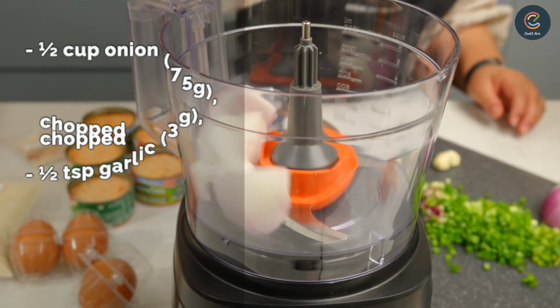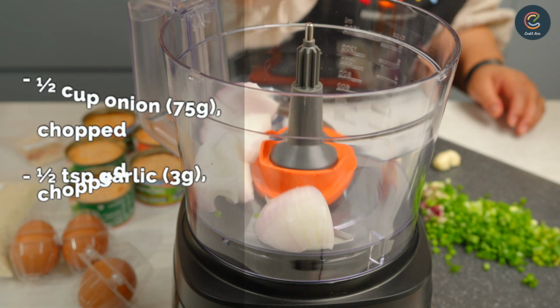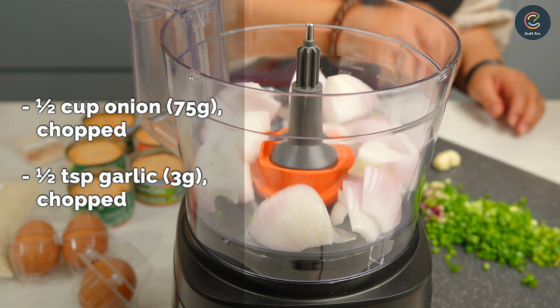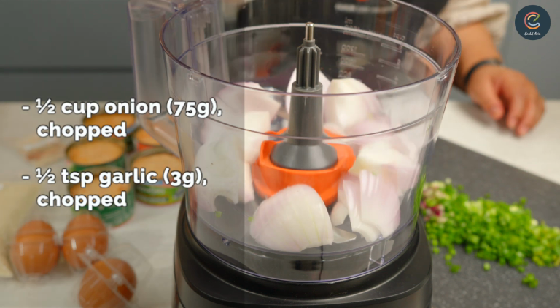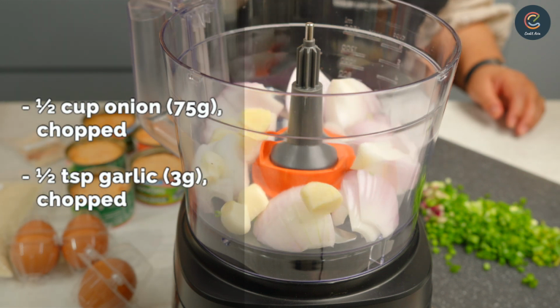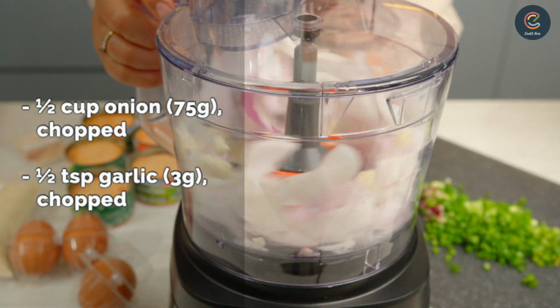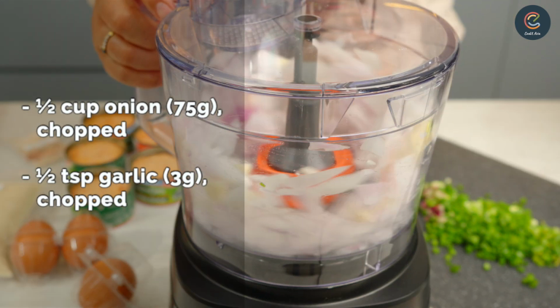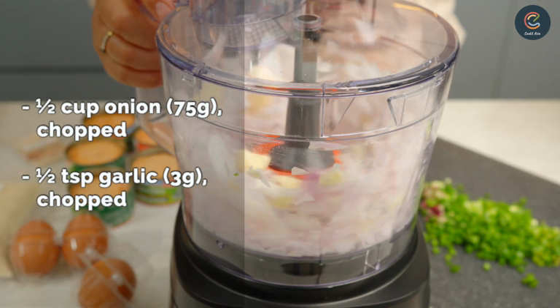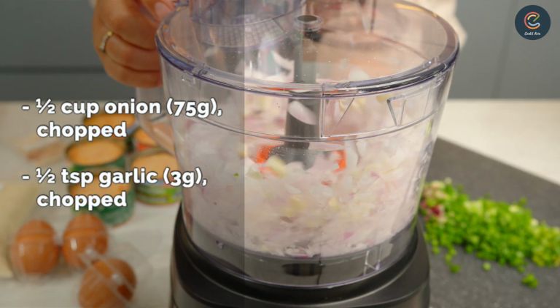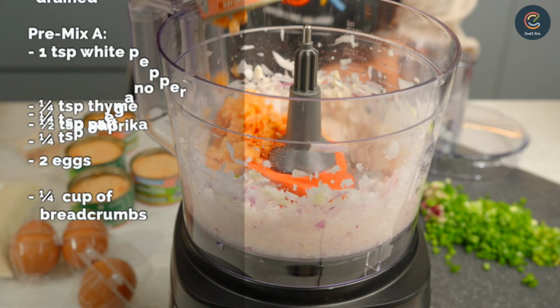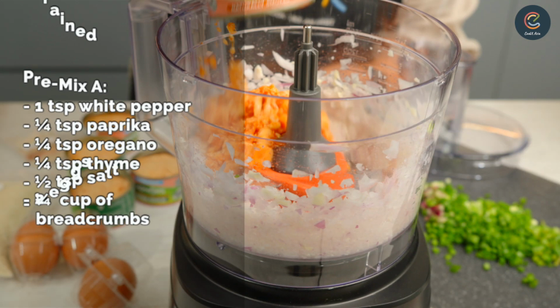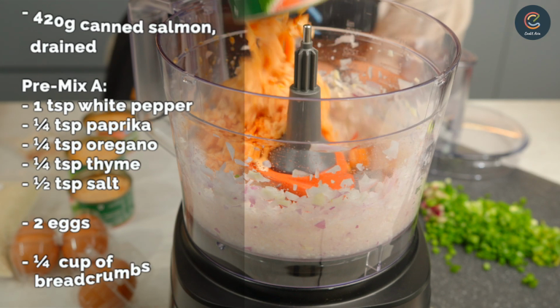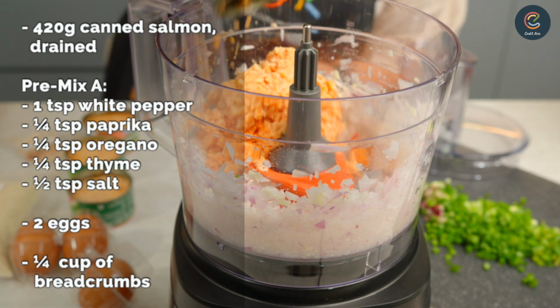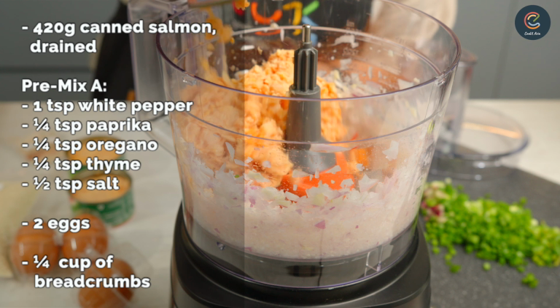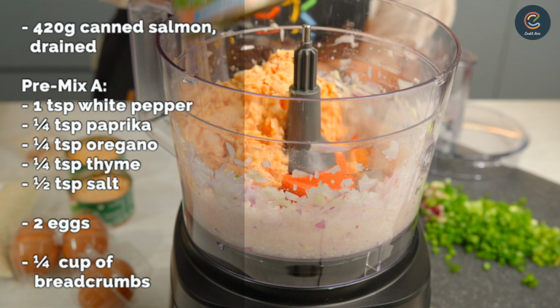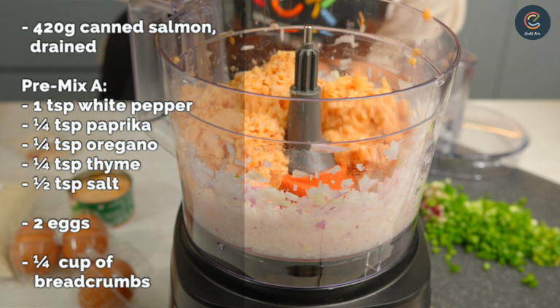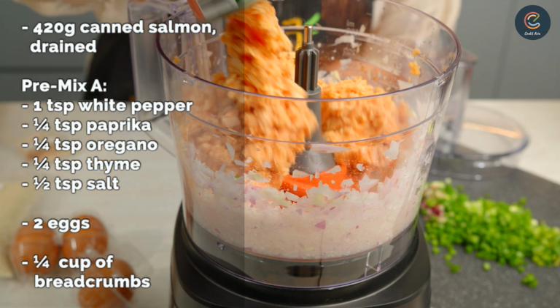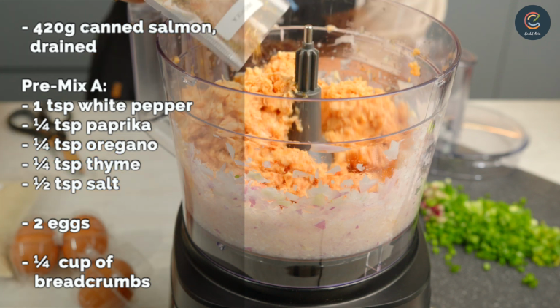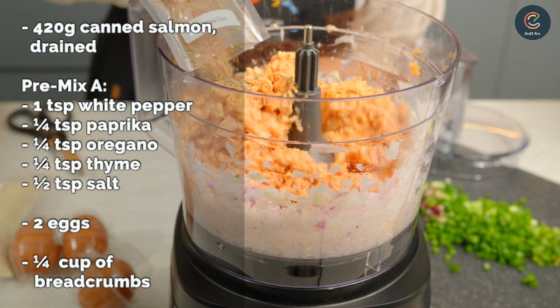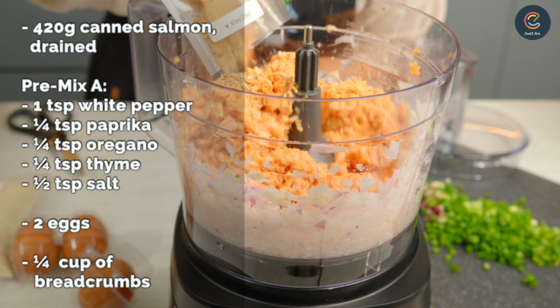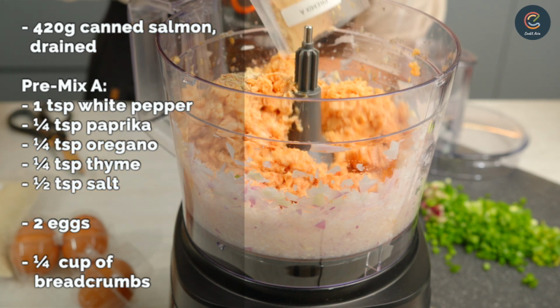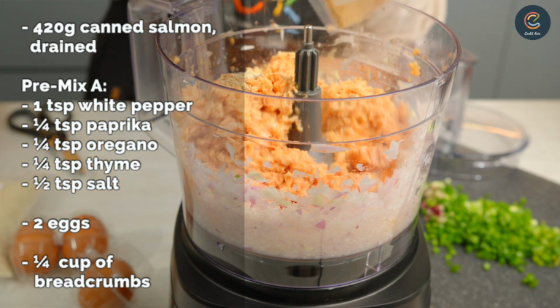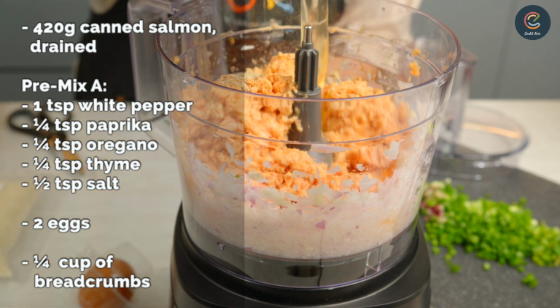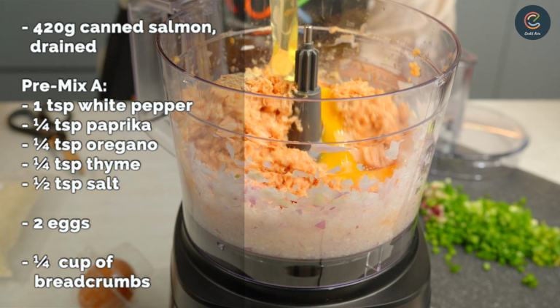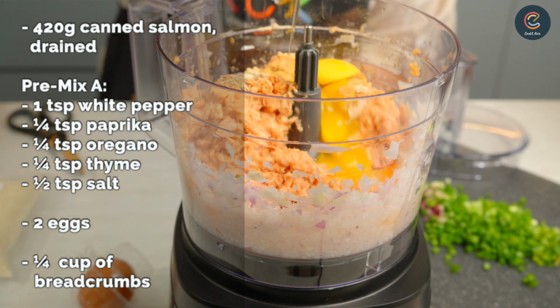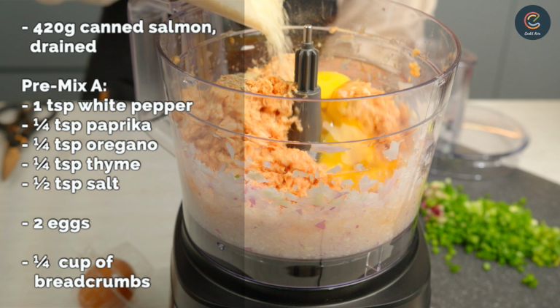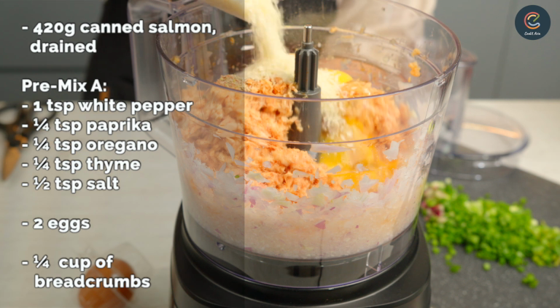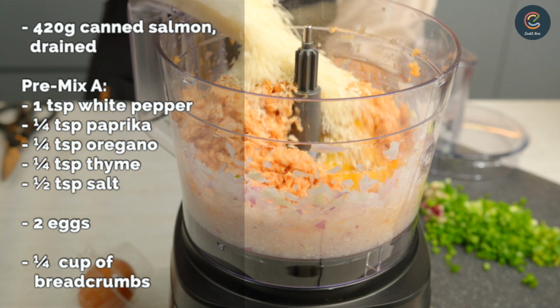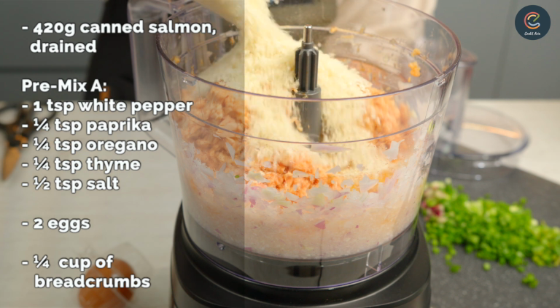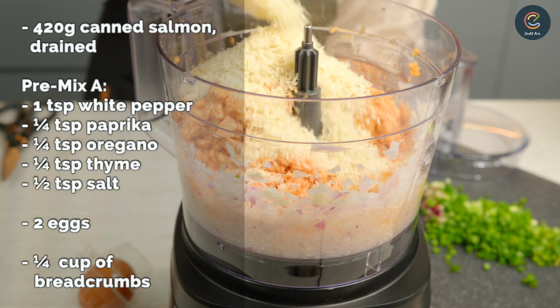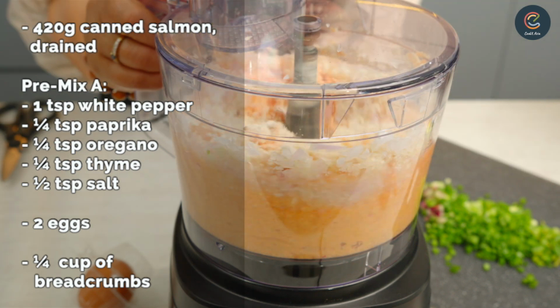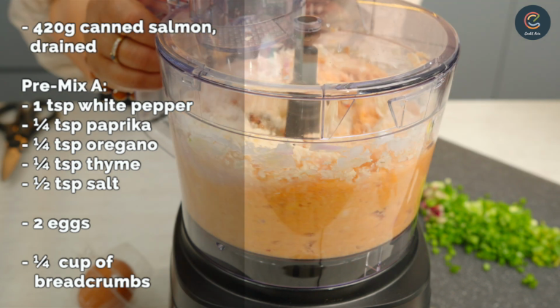First, start off by chopping up some onions and garlic. Then add in your canned salmon, drained of course. Season it with pre-mixed seasoning, add in your eggs and one quarter cup of breadcrumbs.